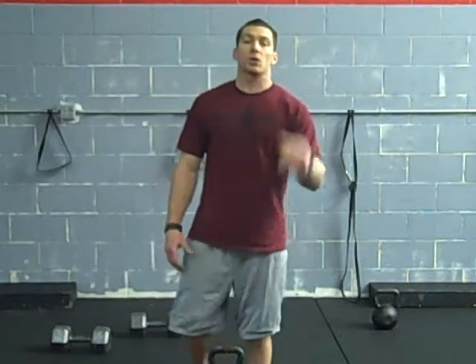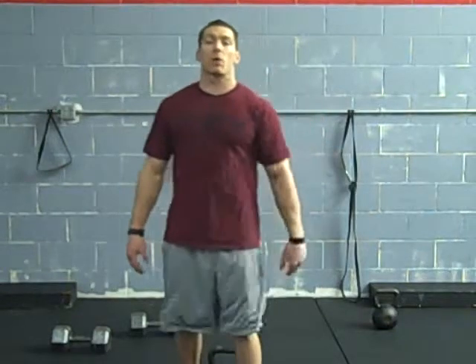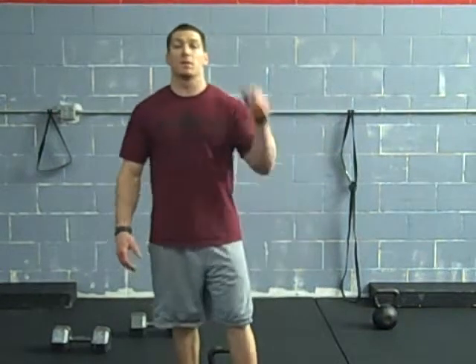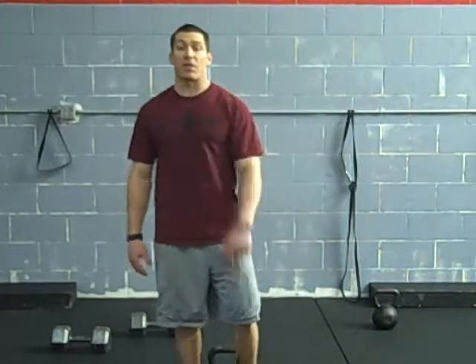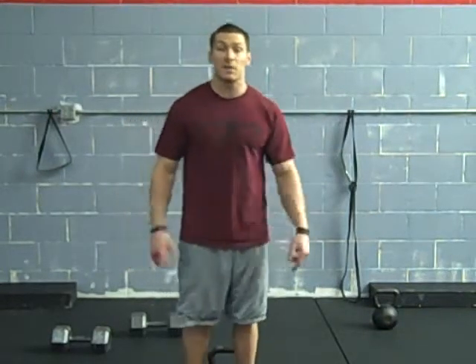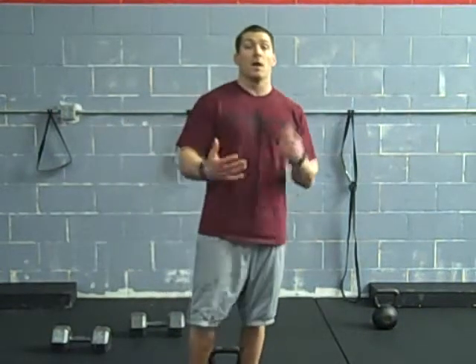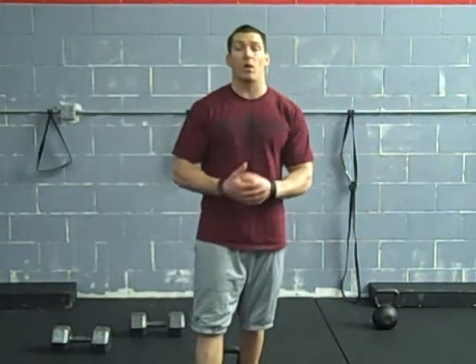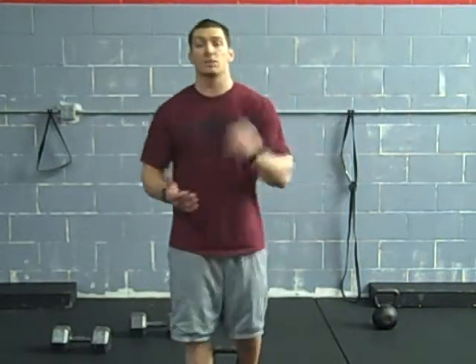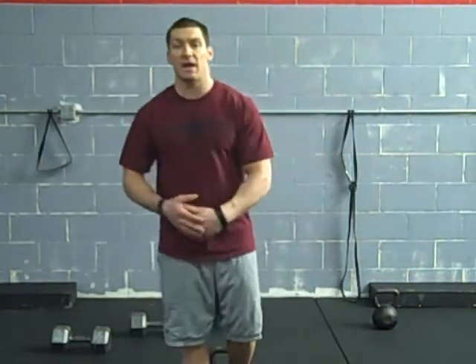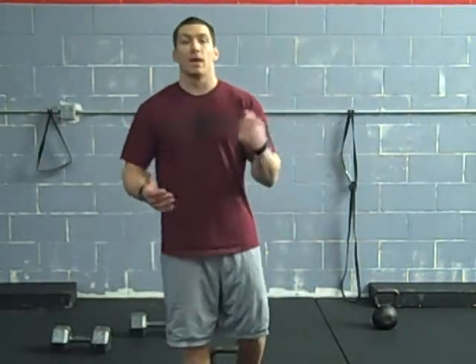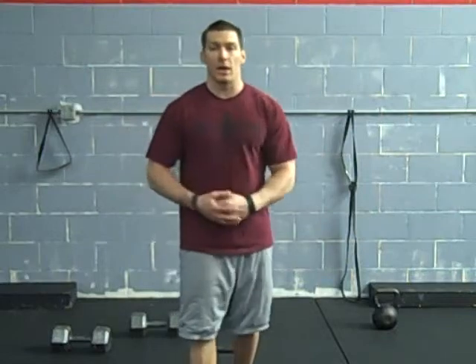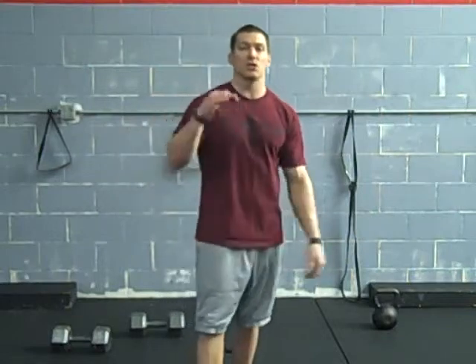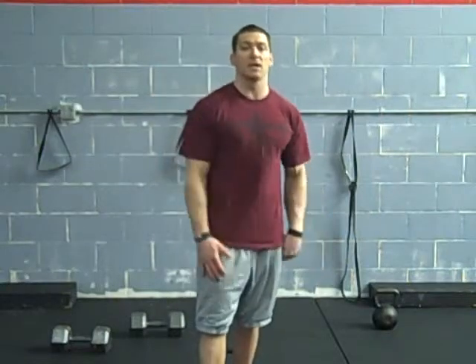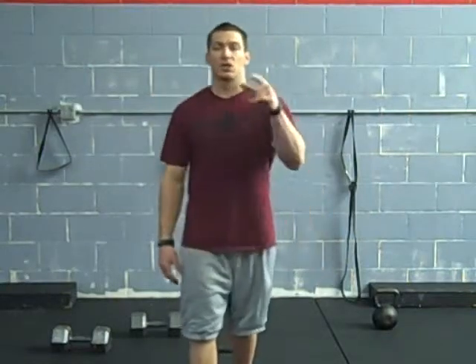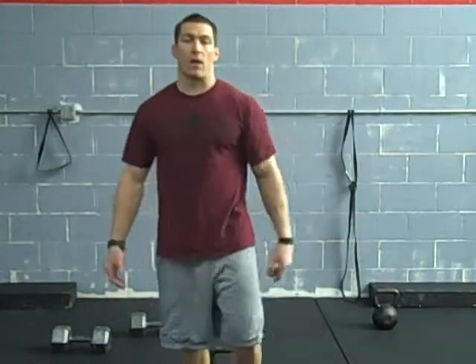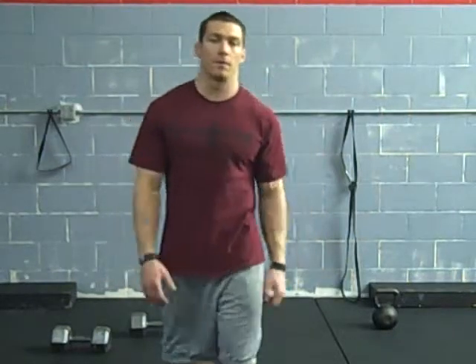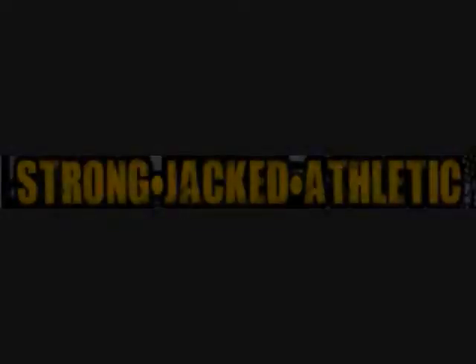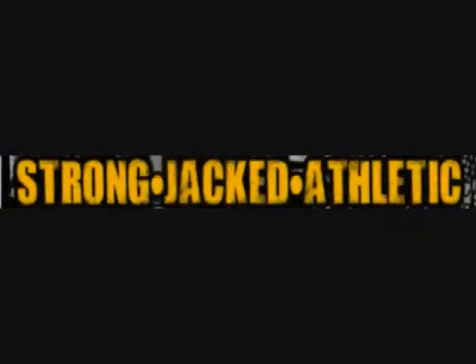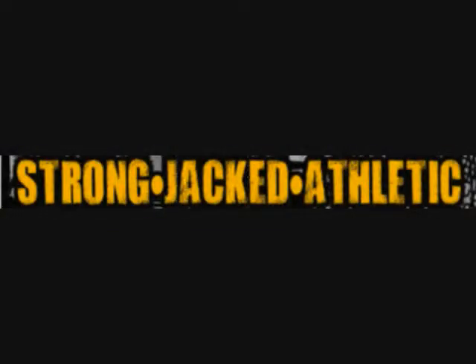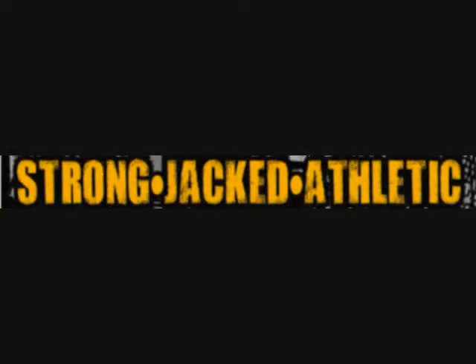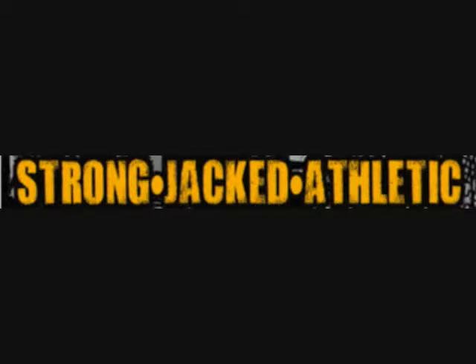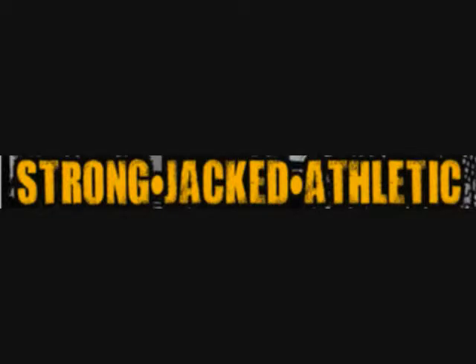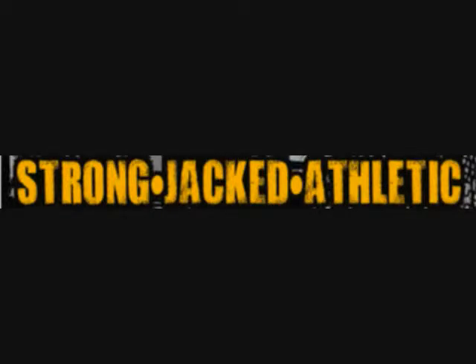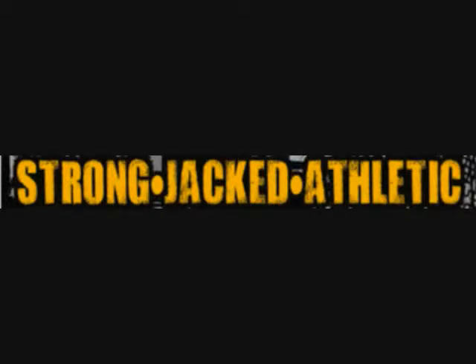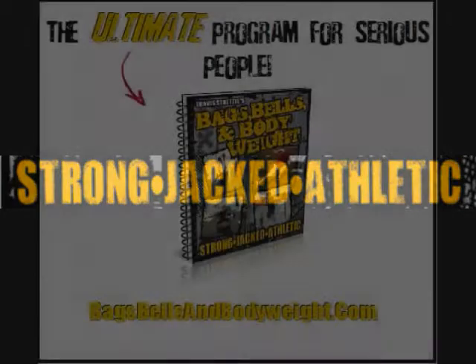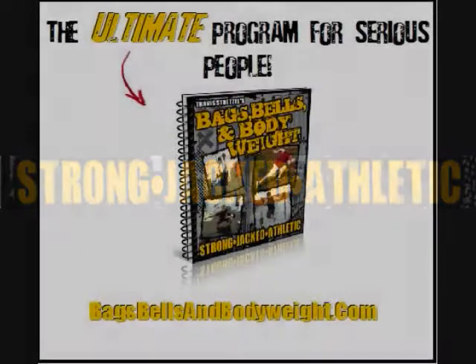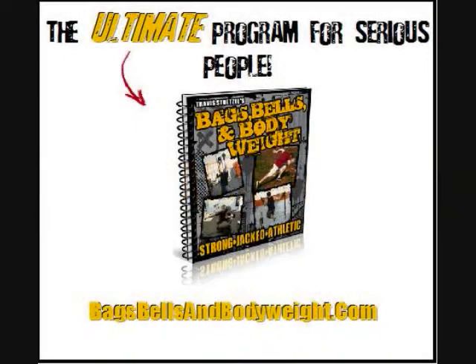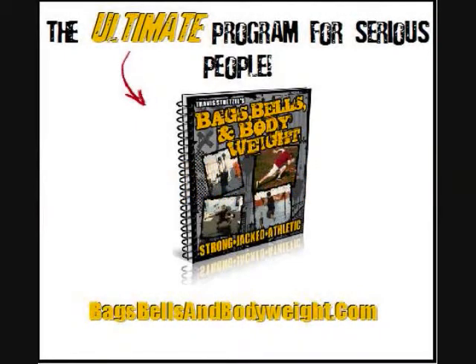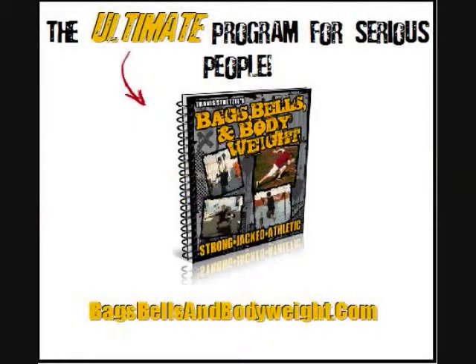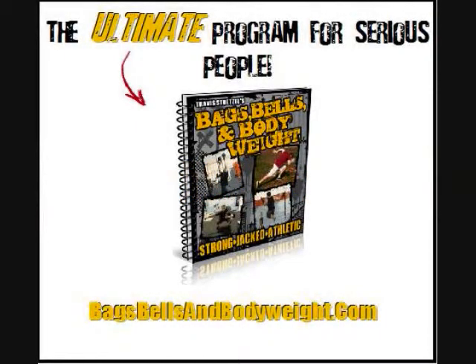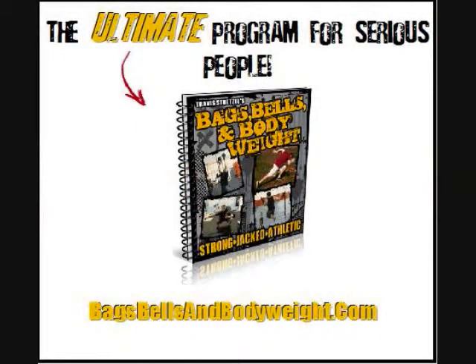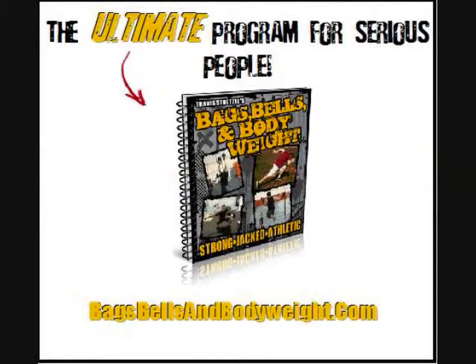Bagsandbellsandbodyweight.com — the ultimate program. Build athleticism, power, speed. Get ripped, jacked. Check it out. We'll be right back.